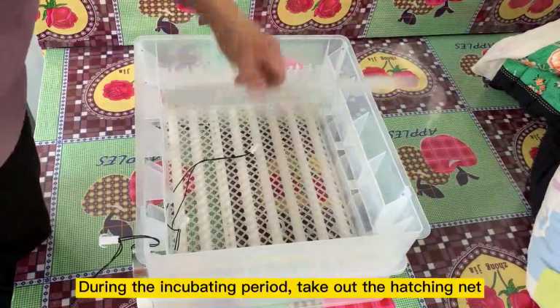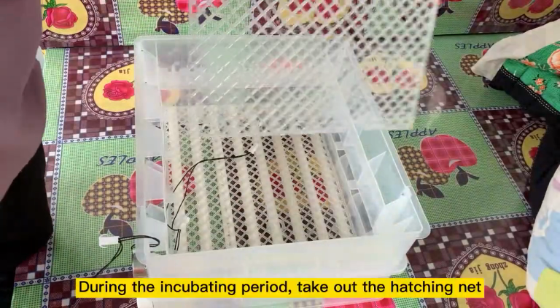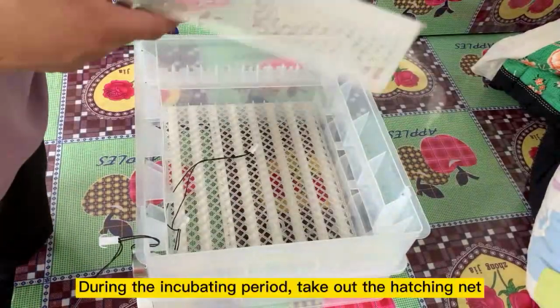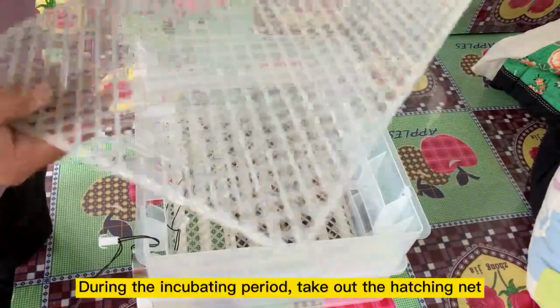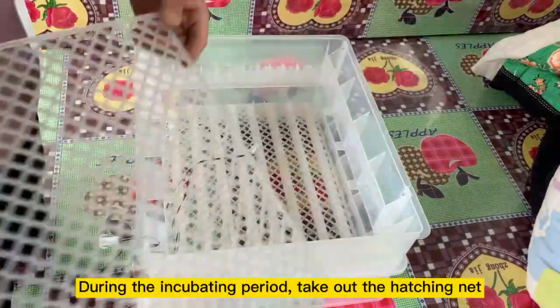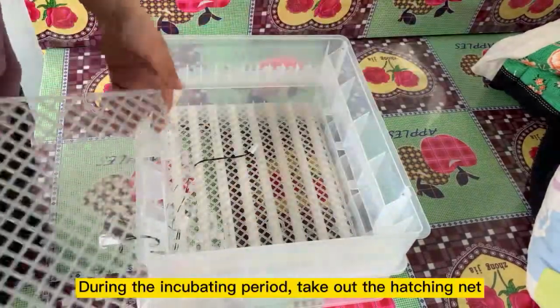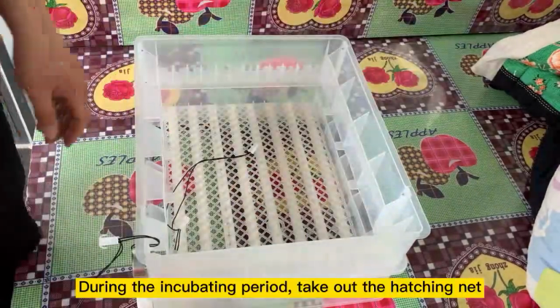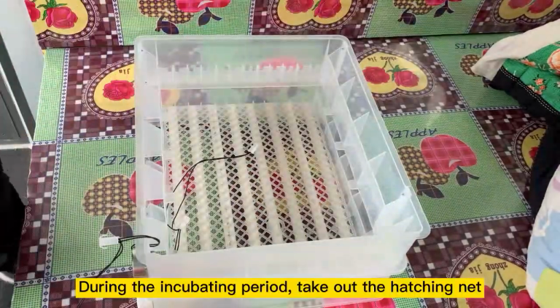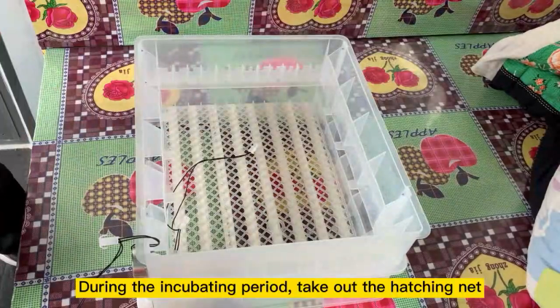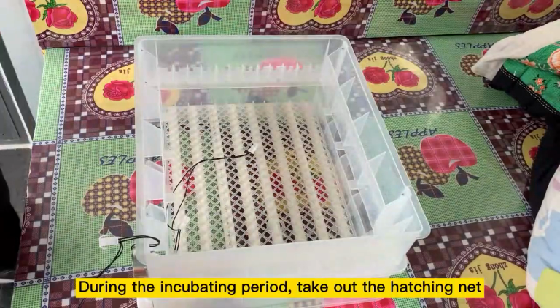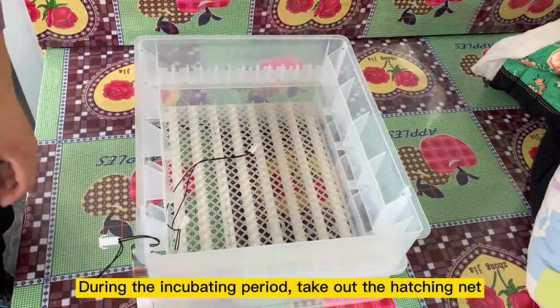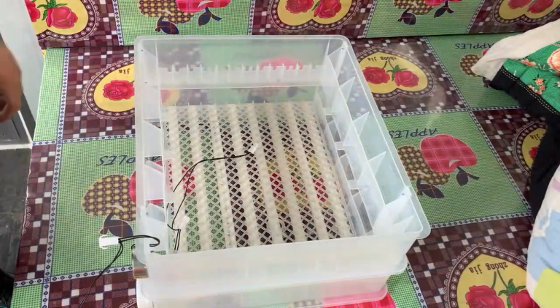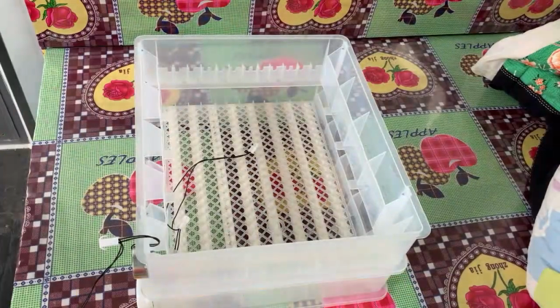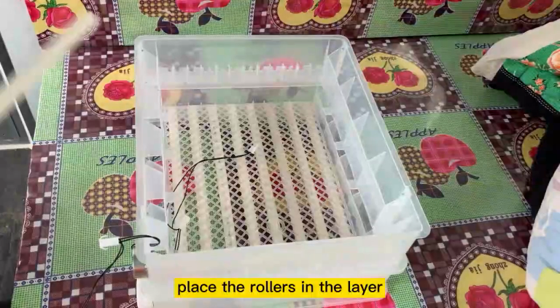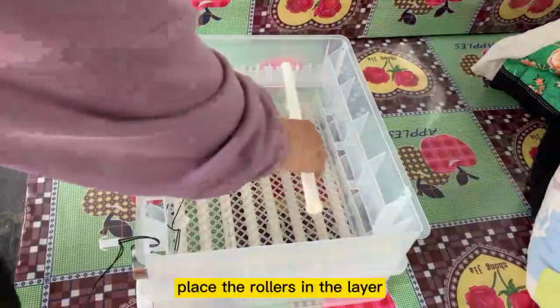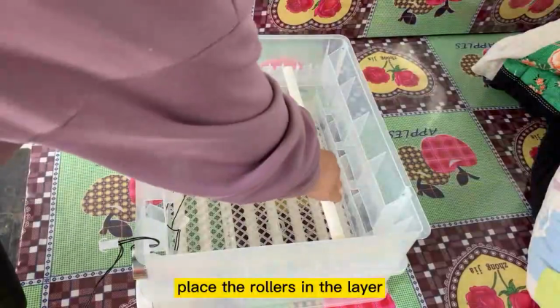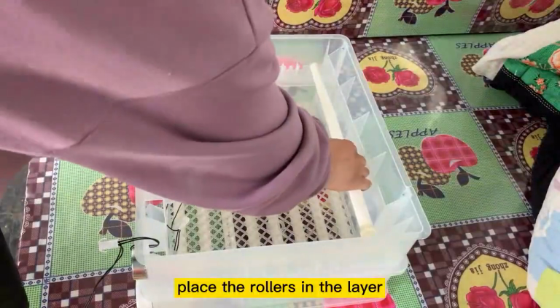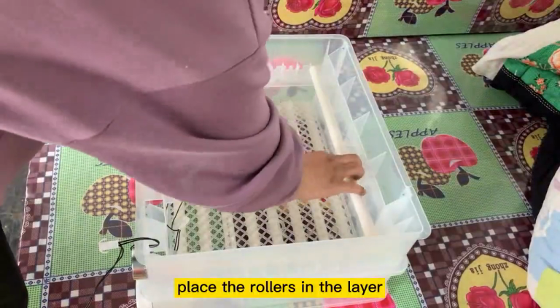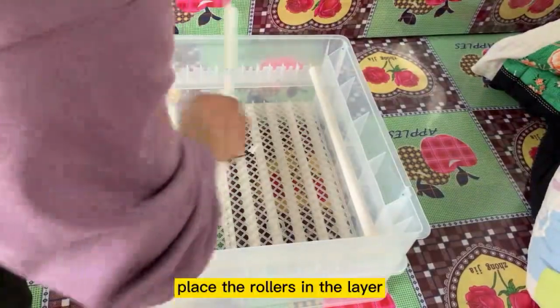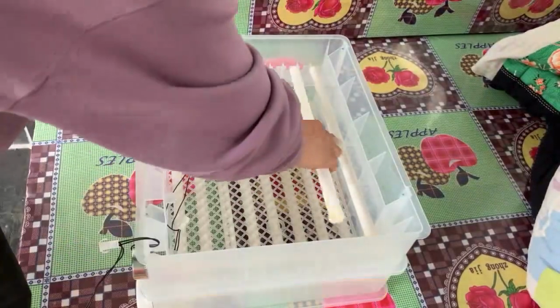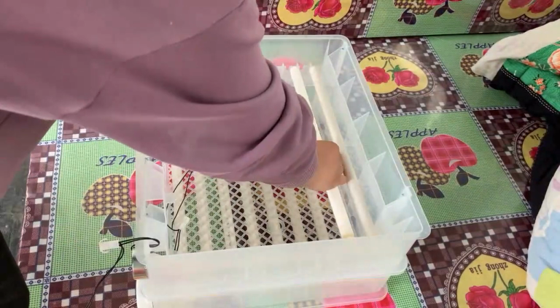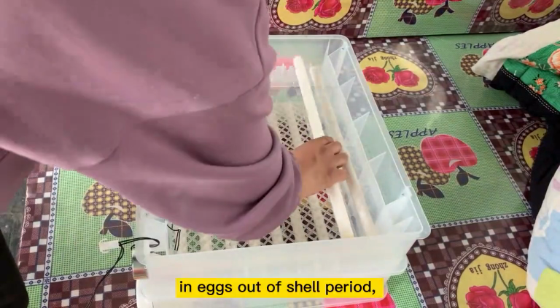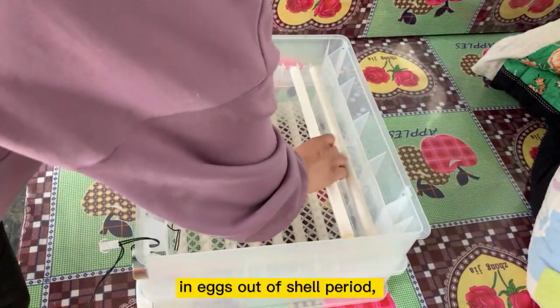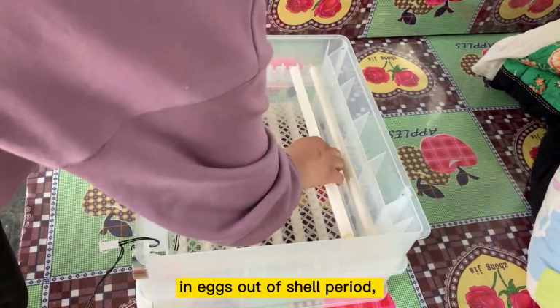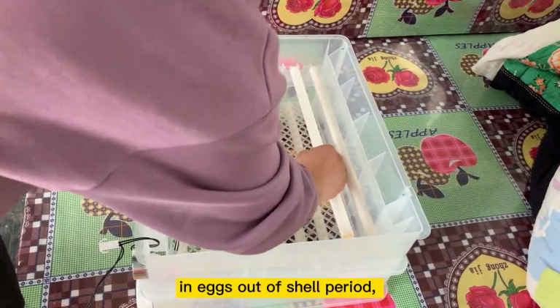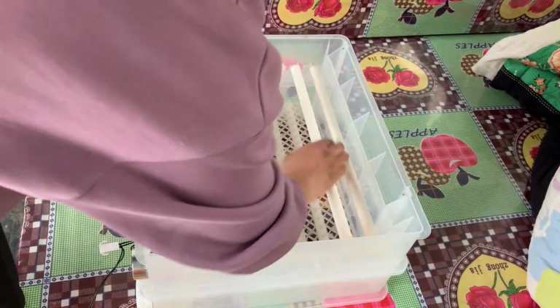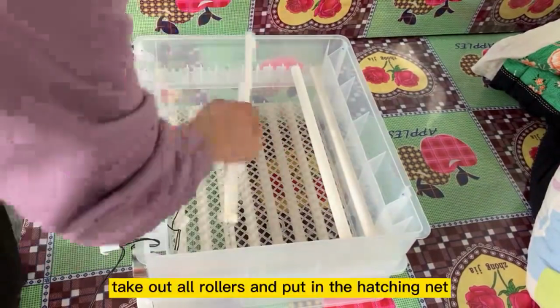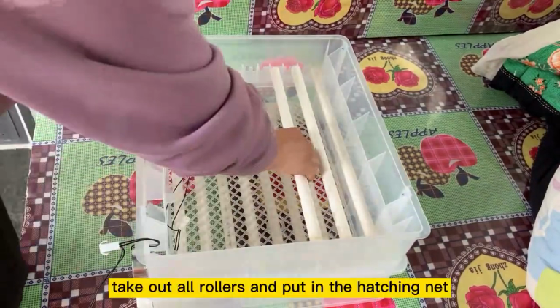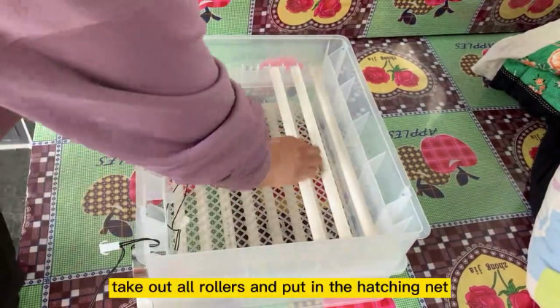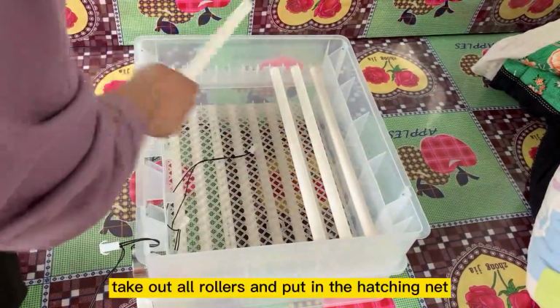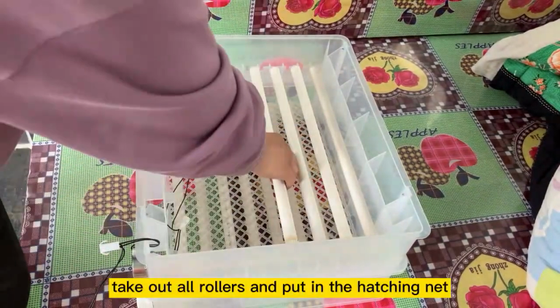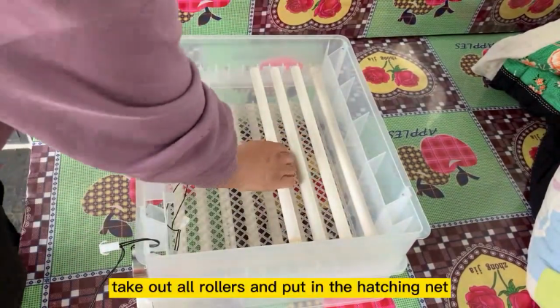During the incubating period, take out the hatching net and place the rollers in the layer. In the out-of-shell period, take out all rollers and put in the hatching net.